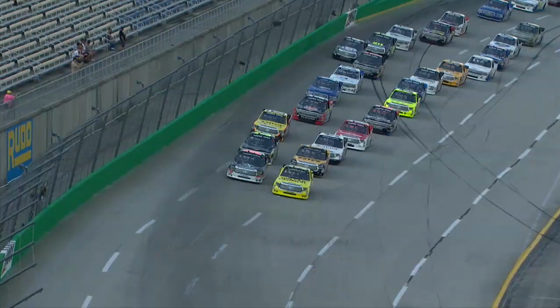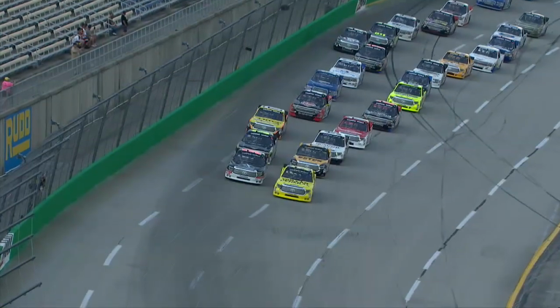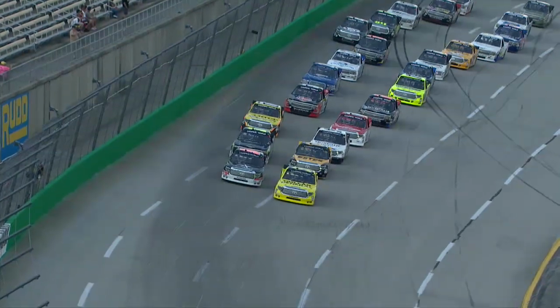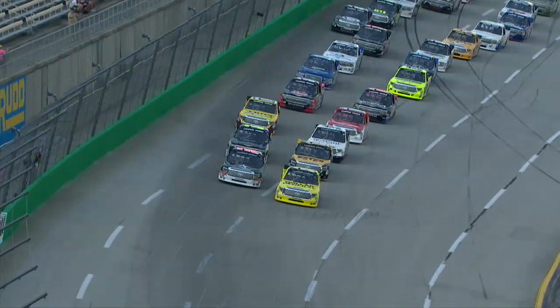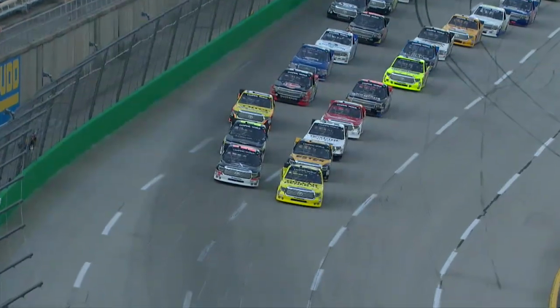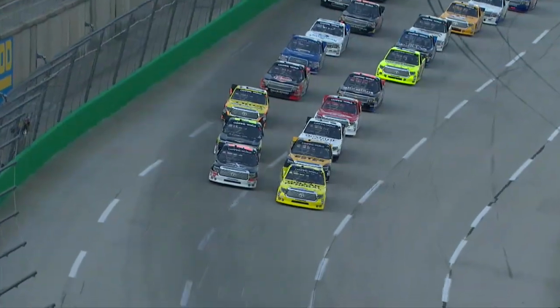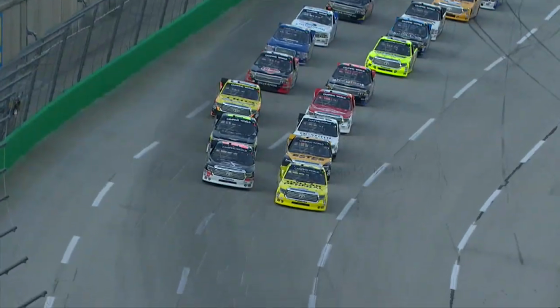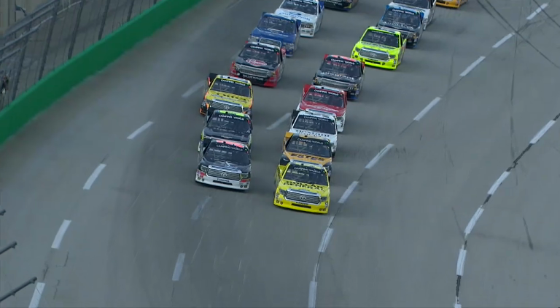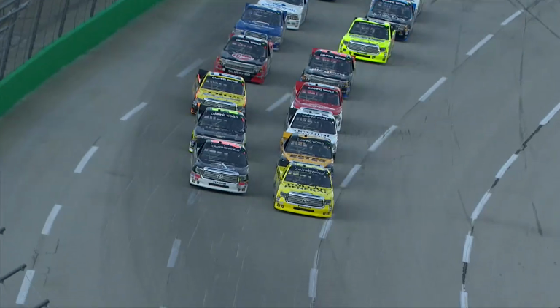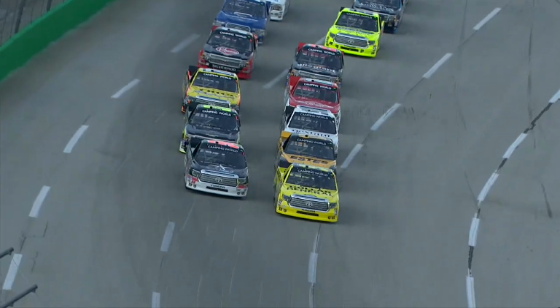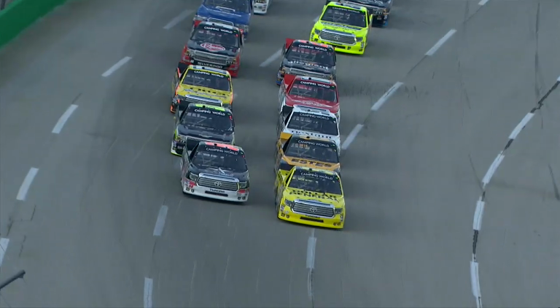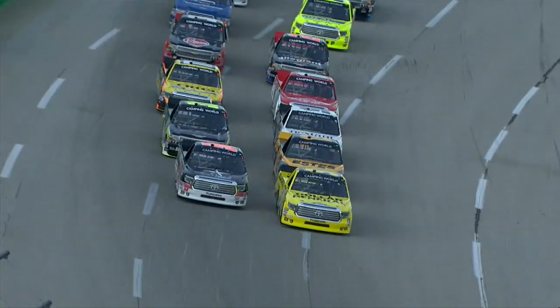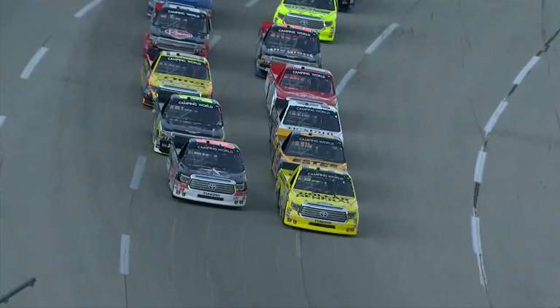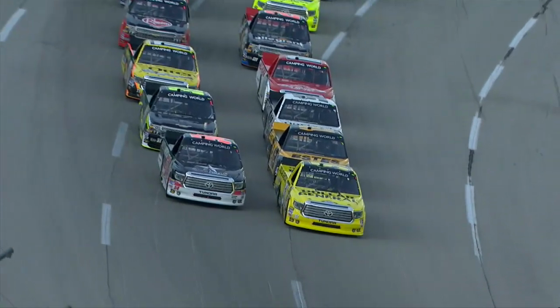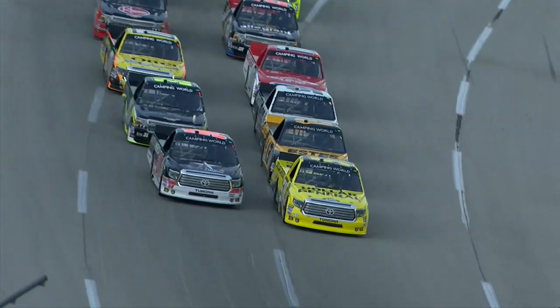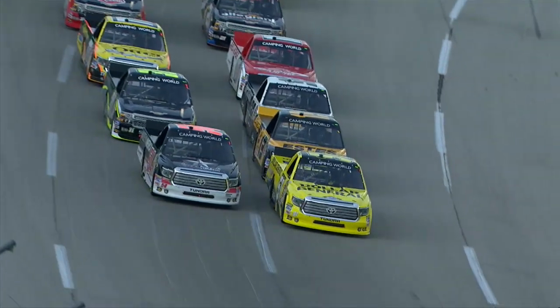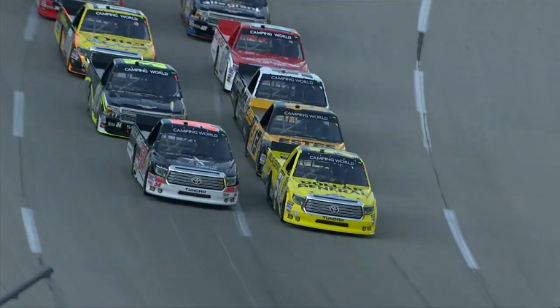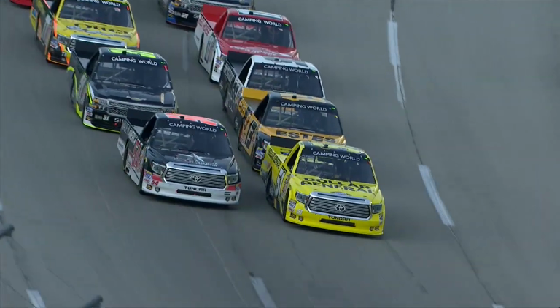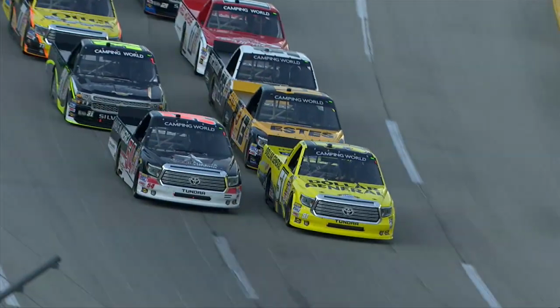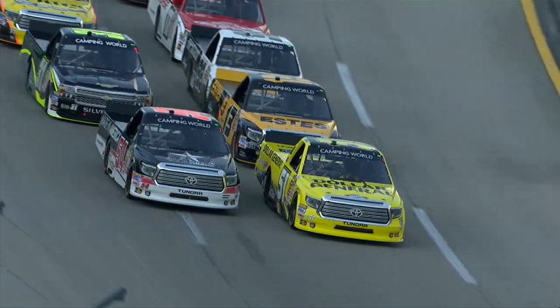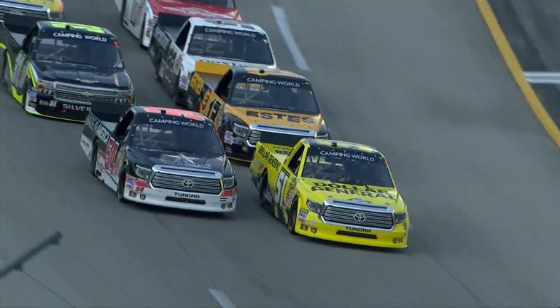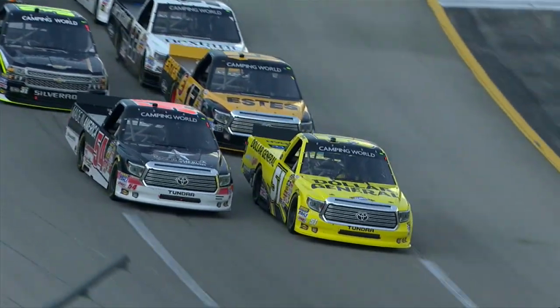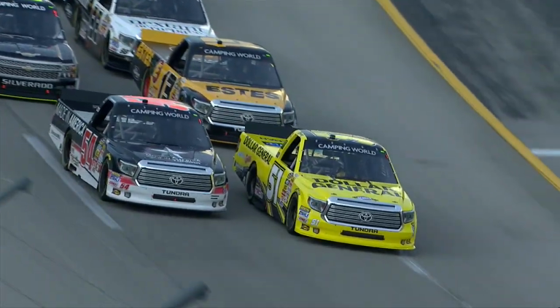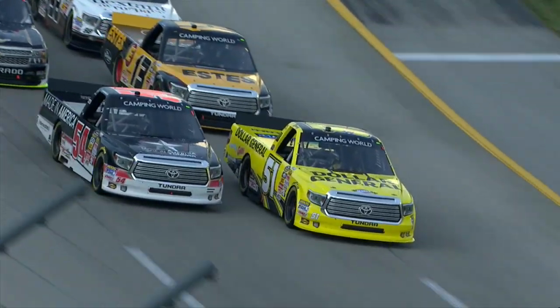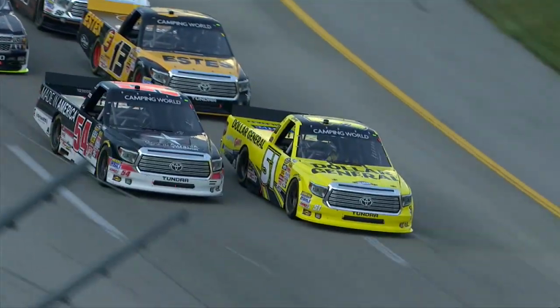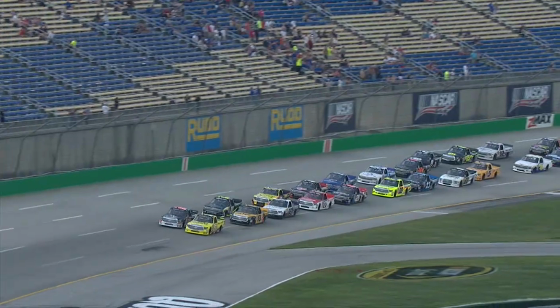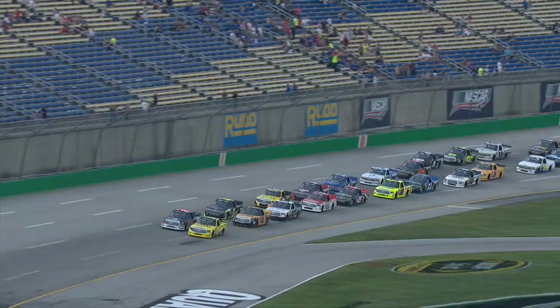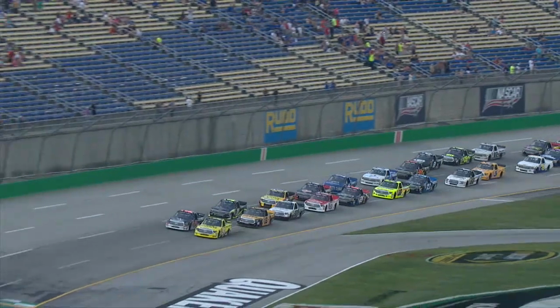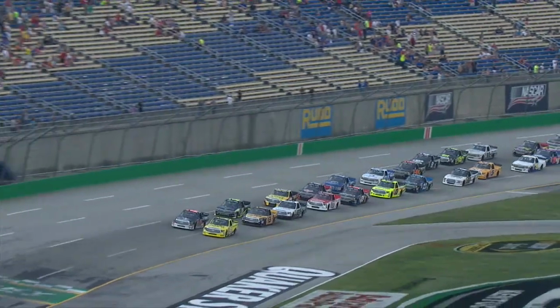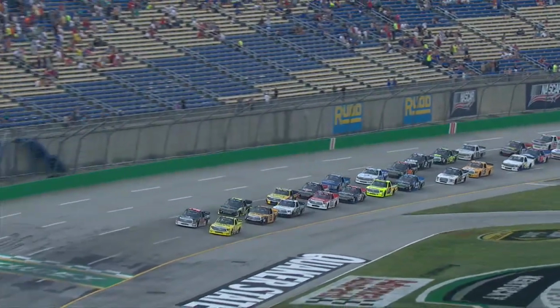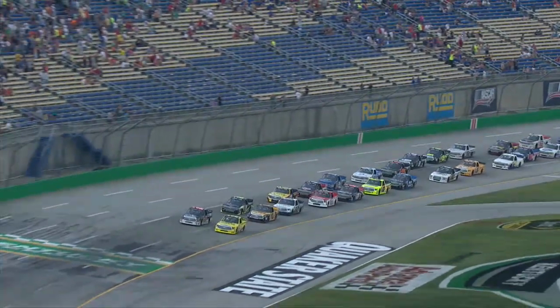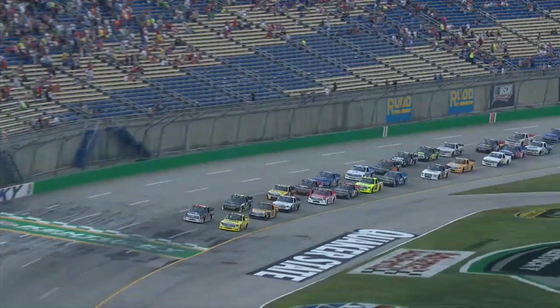It's an all Kyle Busch Motorsports front row. Kyle on the inside, Darrell Wallace Jr. on the outside, green flag in the air — we're underway from Kentucky.